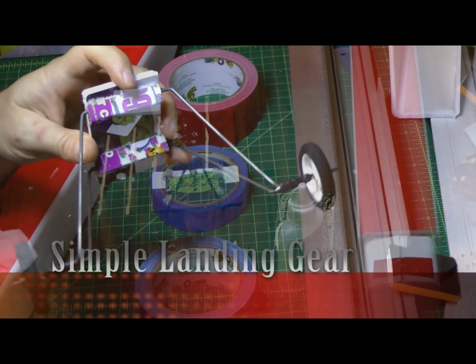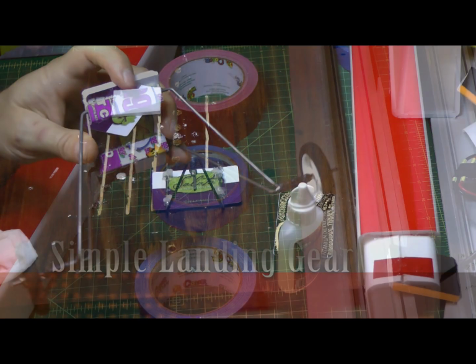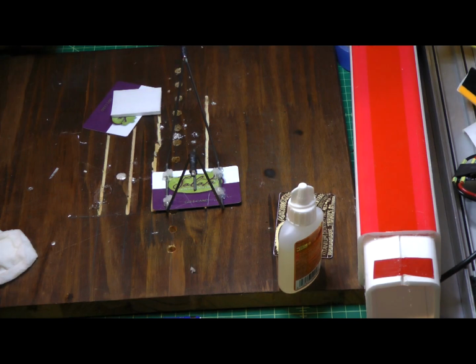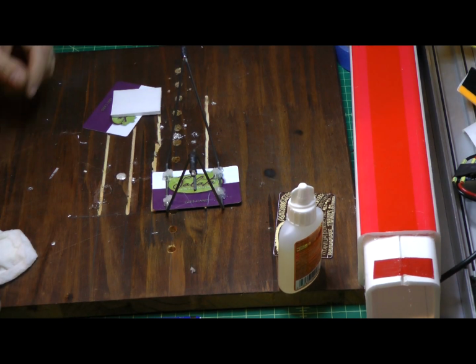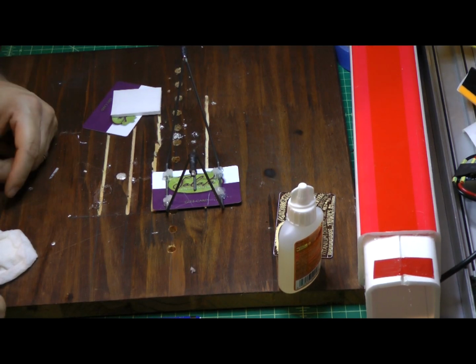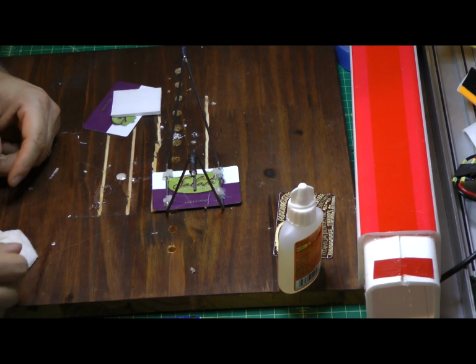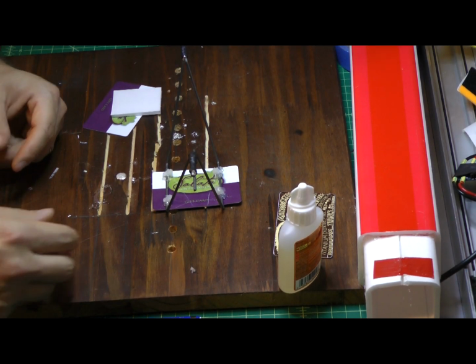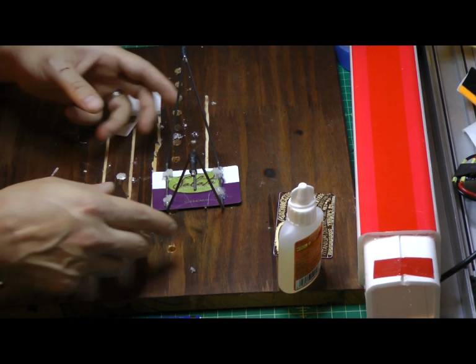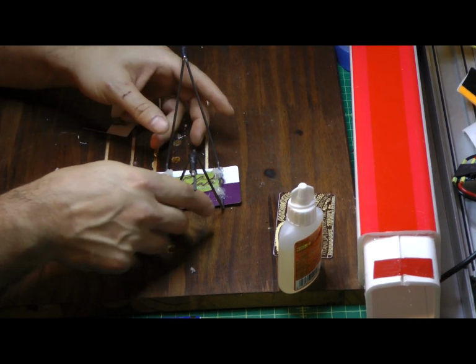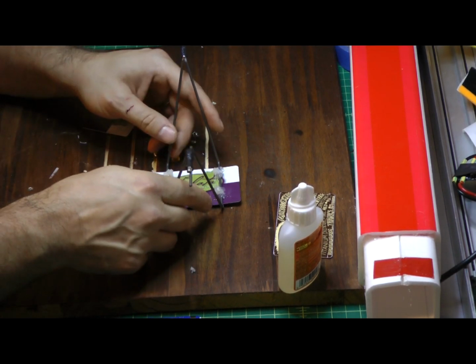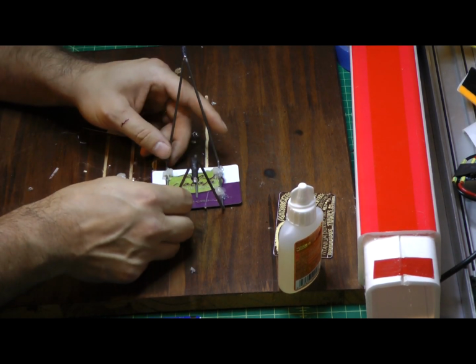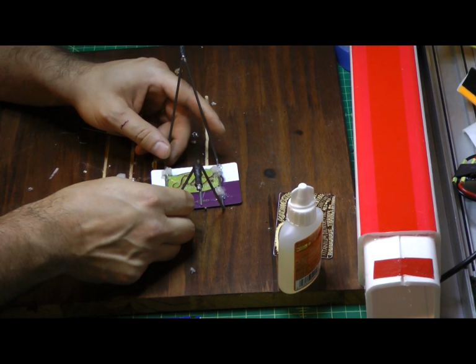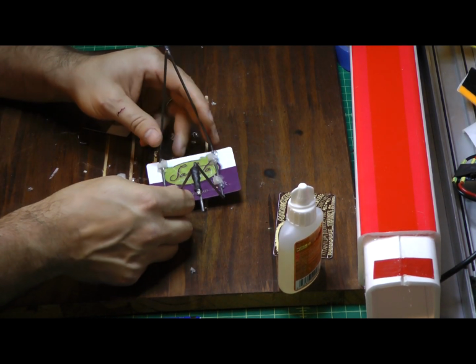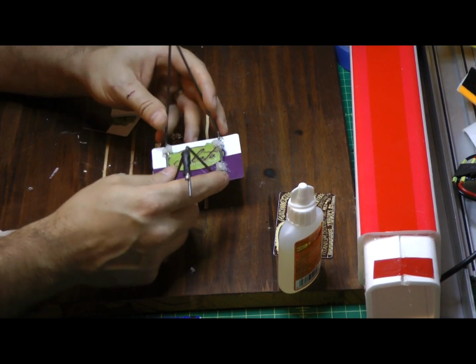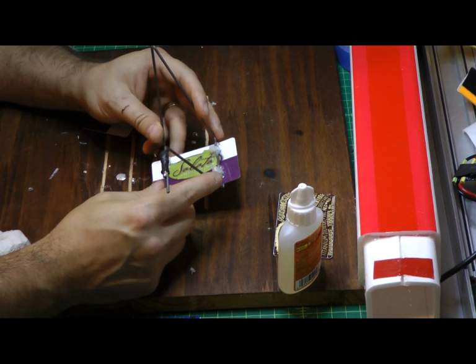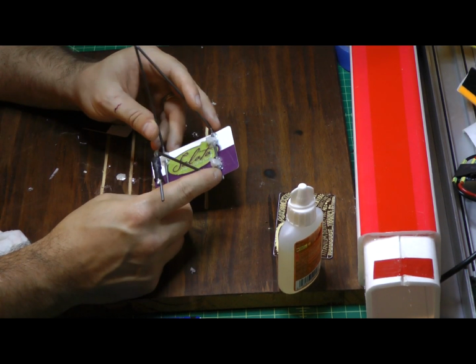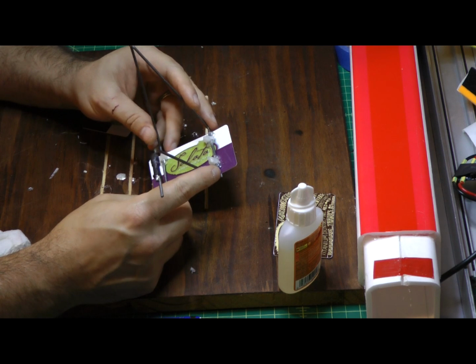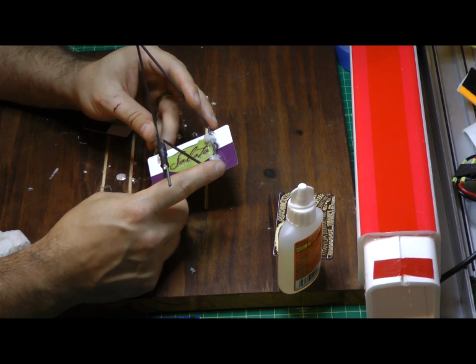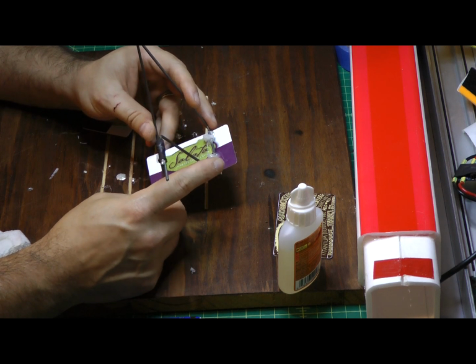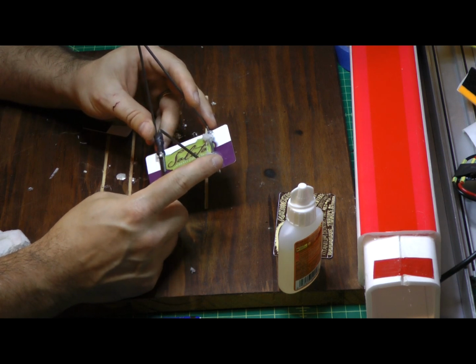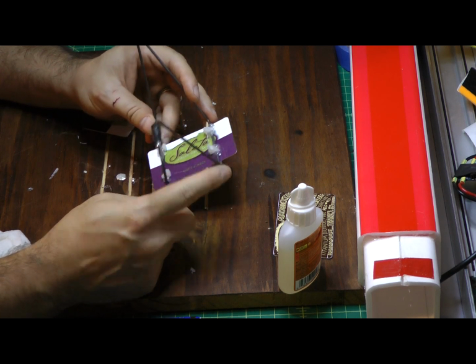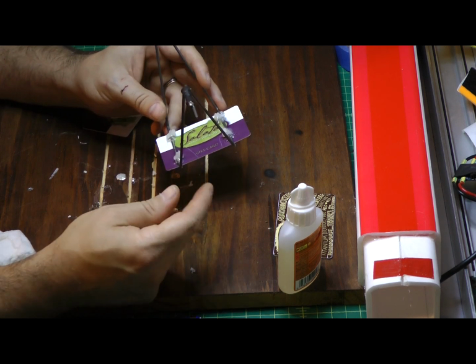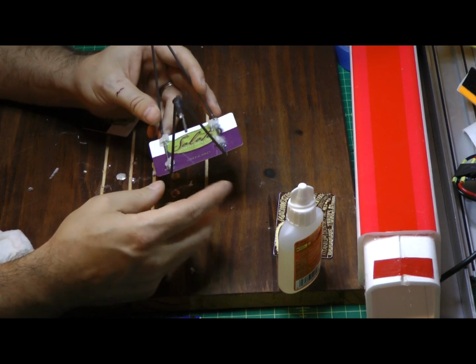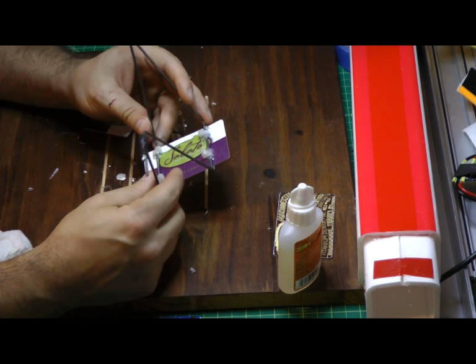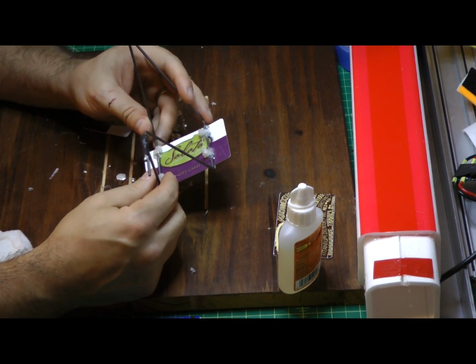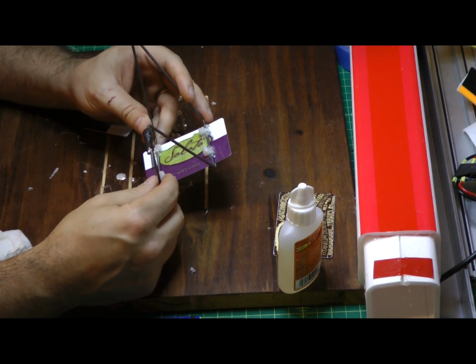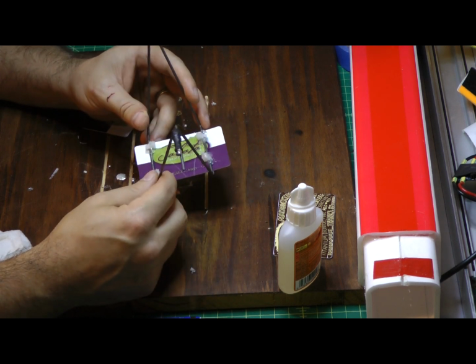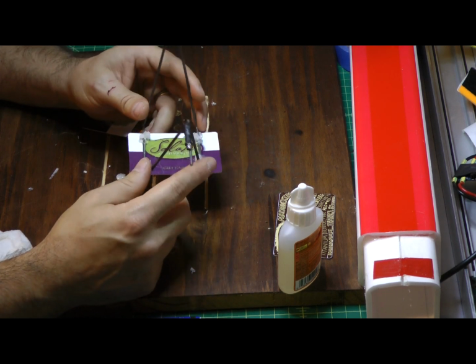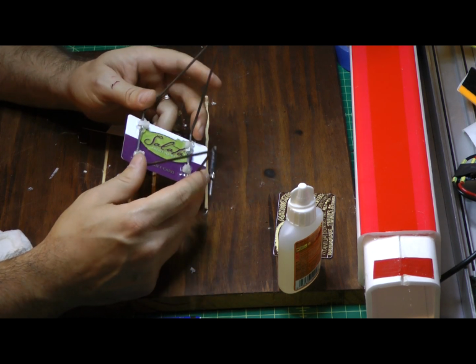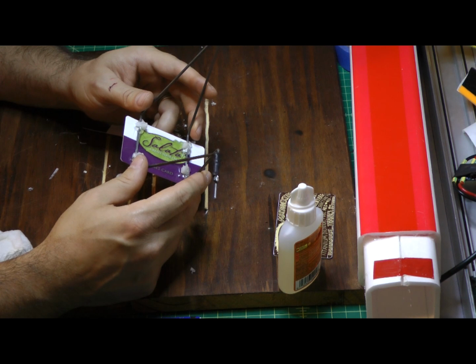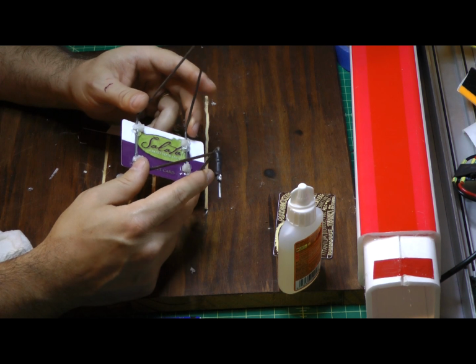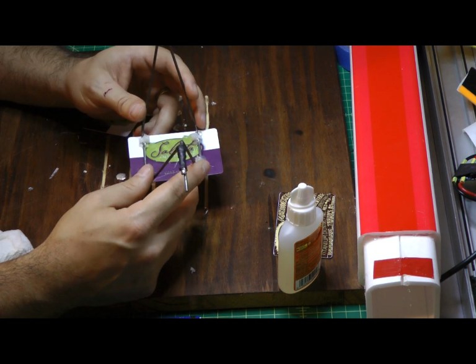I just want to show a quick shot of the landing gear I came up with for my Axon using basically four zip ties, four gift cards, and a couple pieces of piano wire.